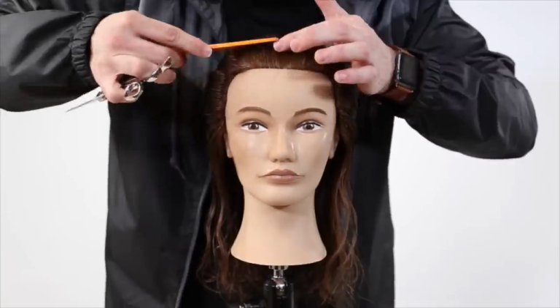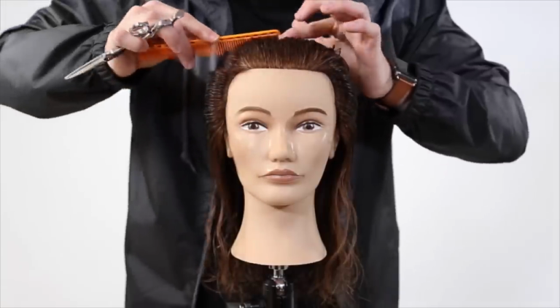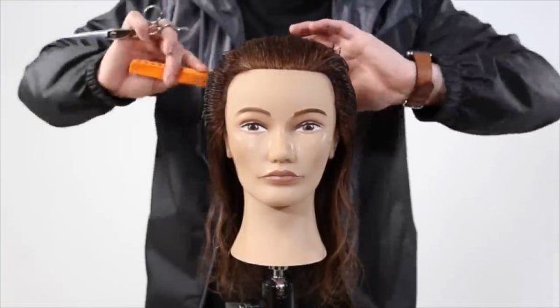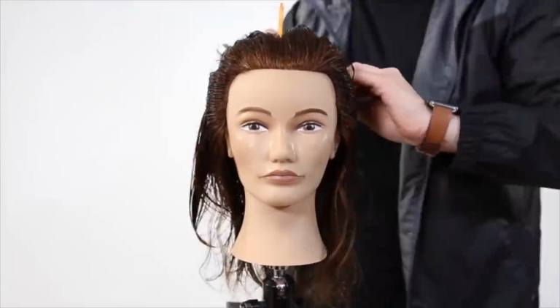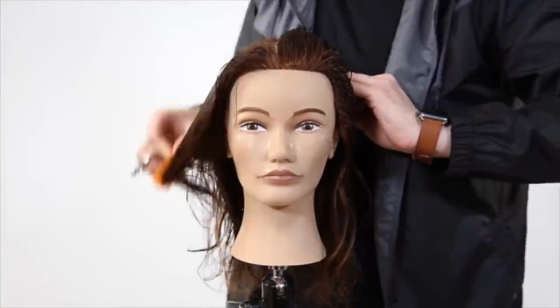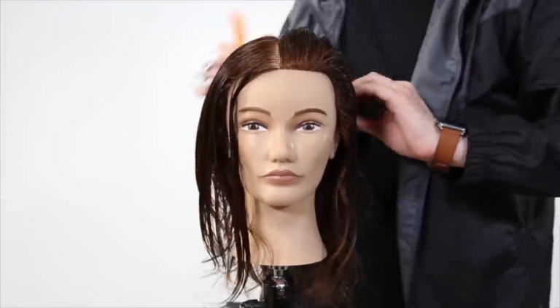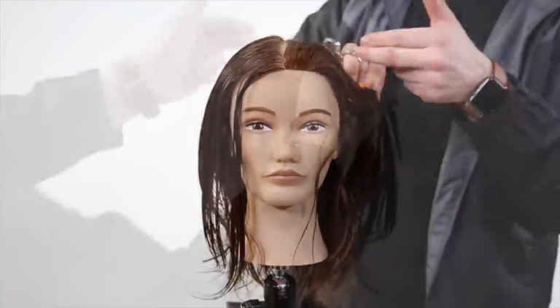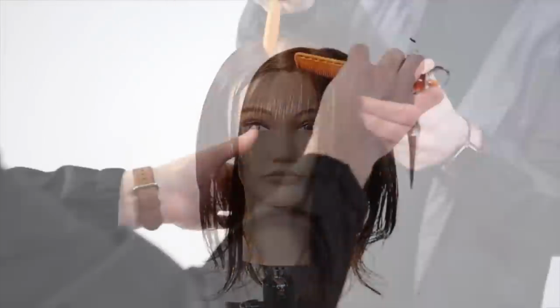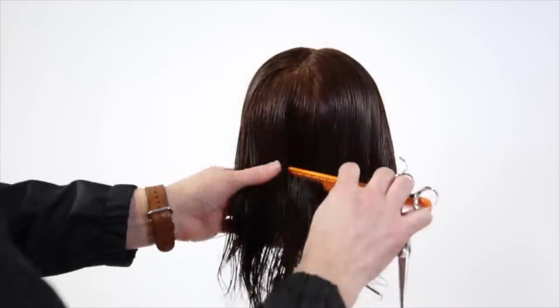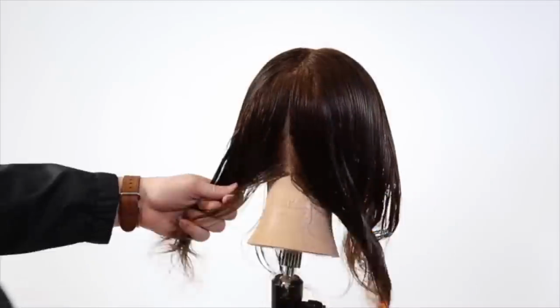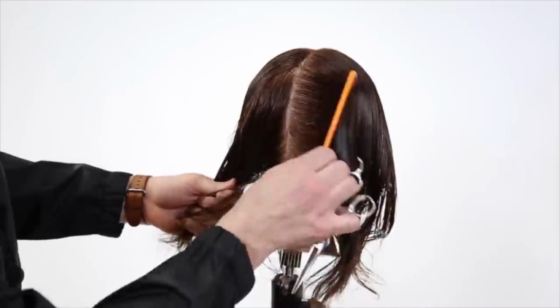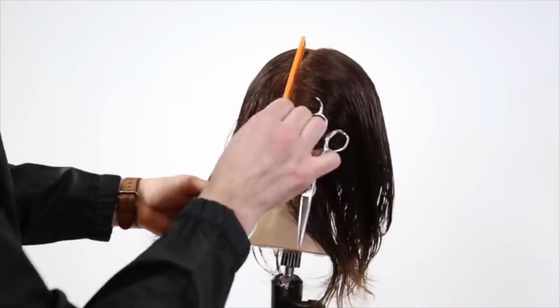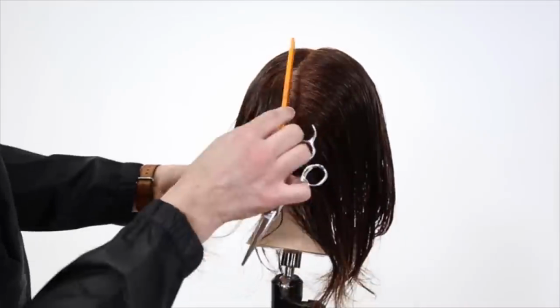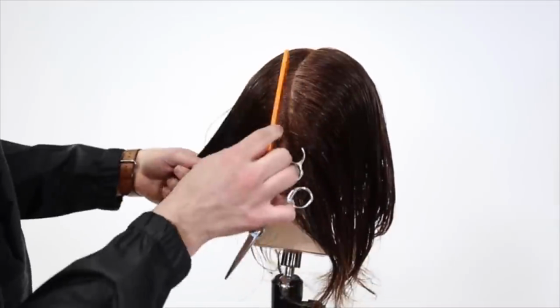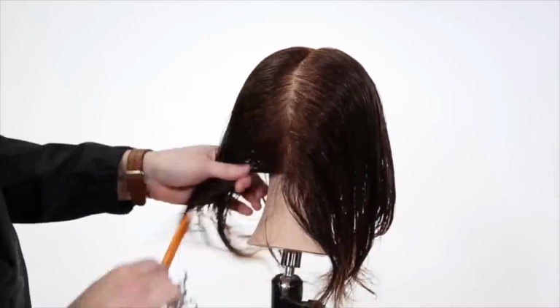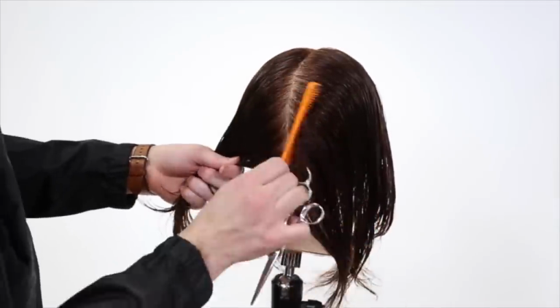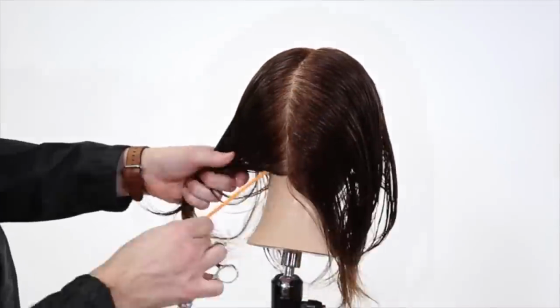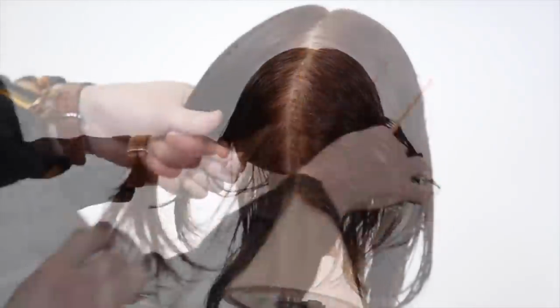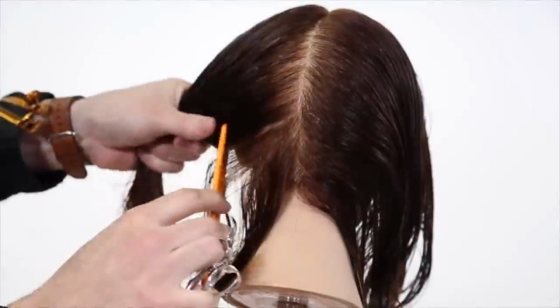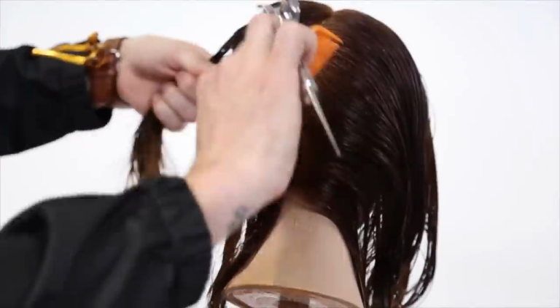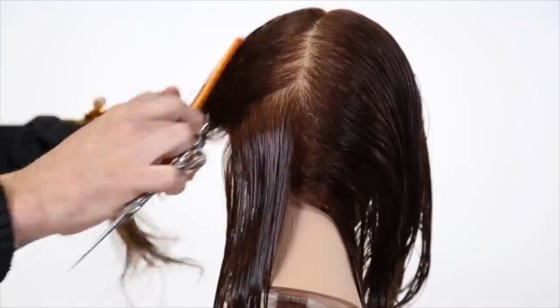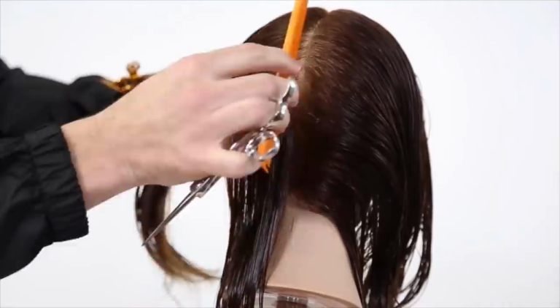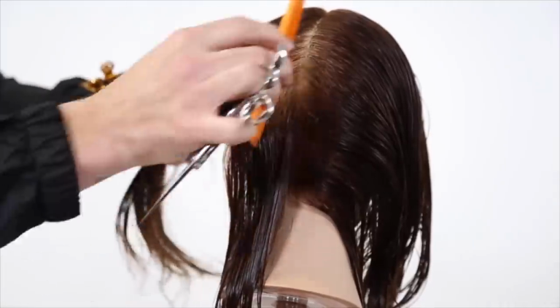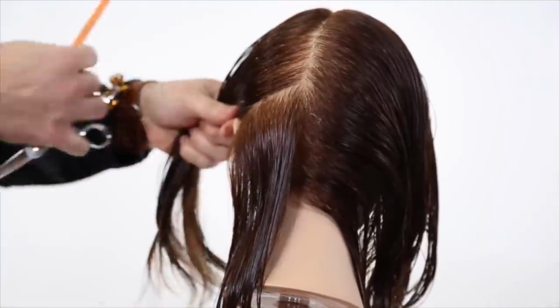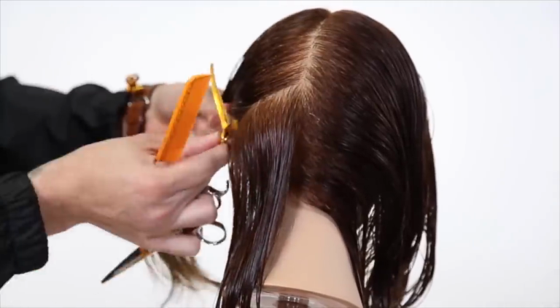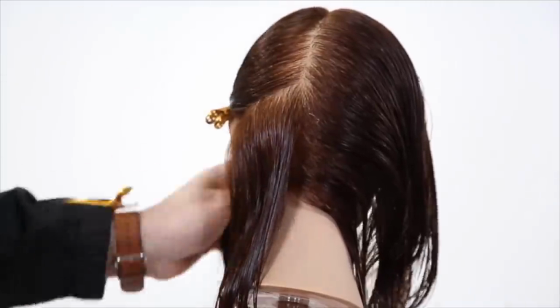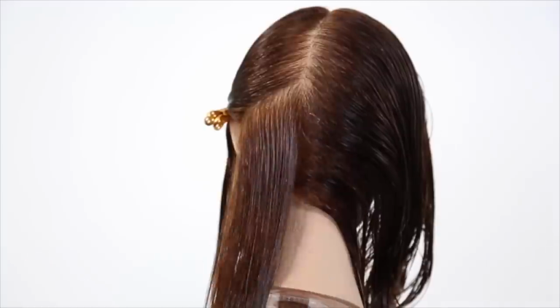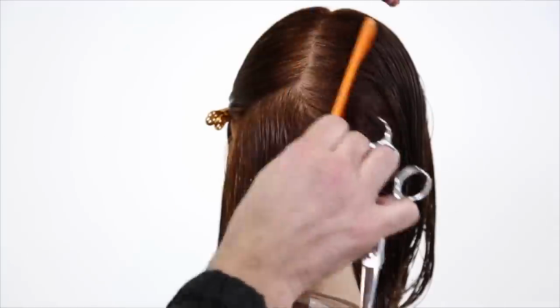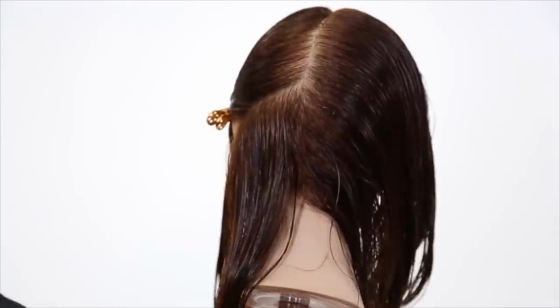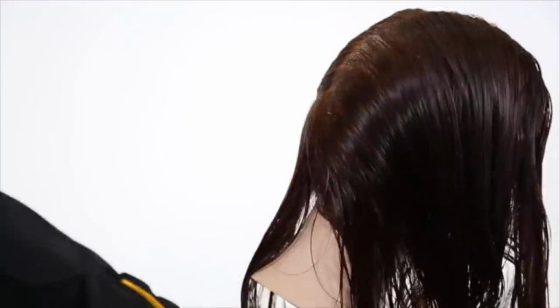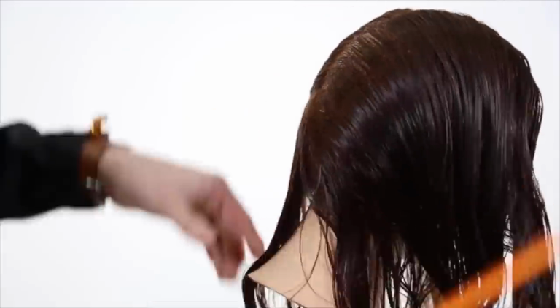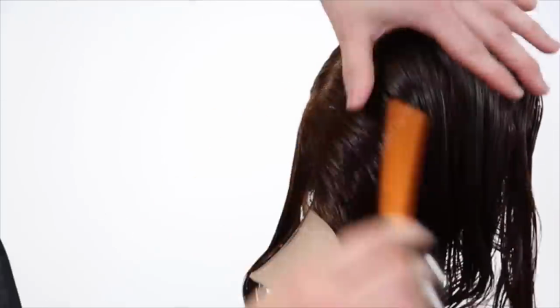Alright guys, so we're going to start off this technique using a center parting. This is going to be a very basic technique, but there's a lot of structure involved, so I want to definitely go through this step by step before we get into blow drying for the dry cutting portion of the haircut.